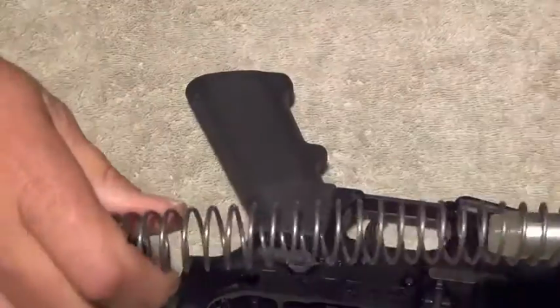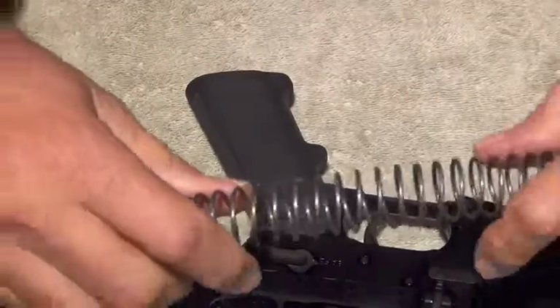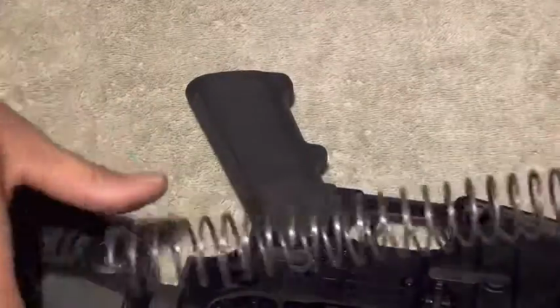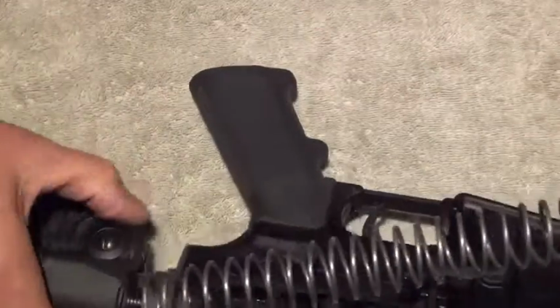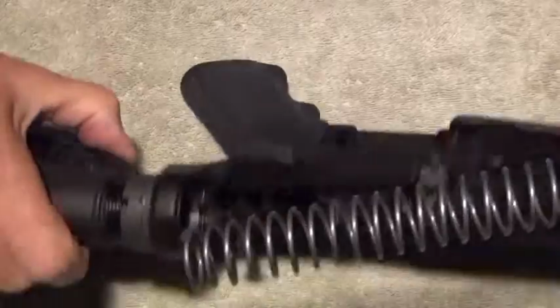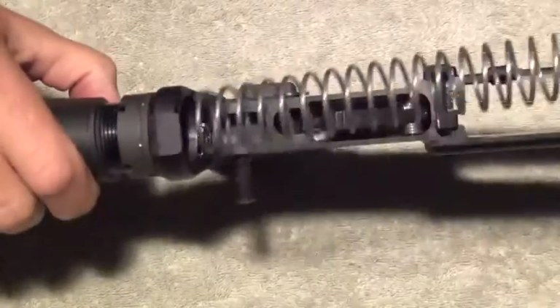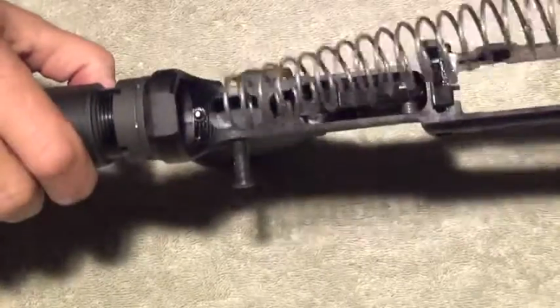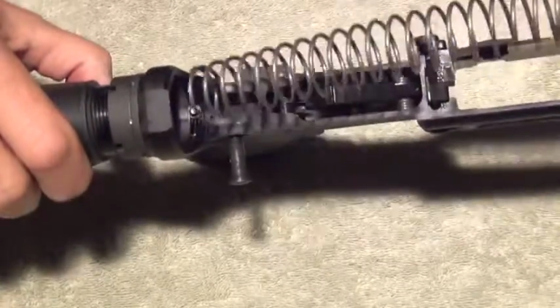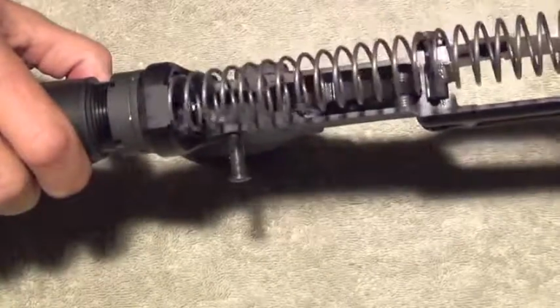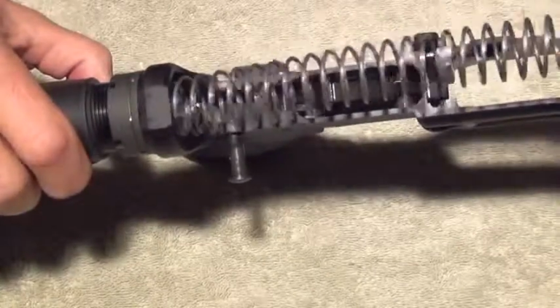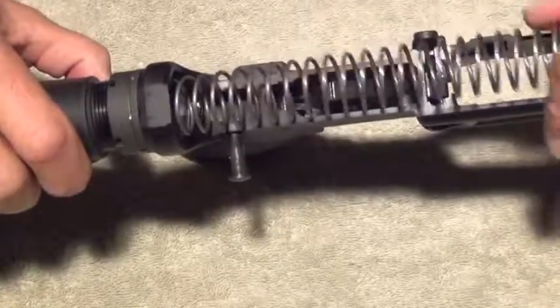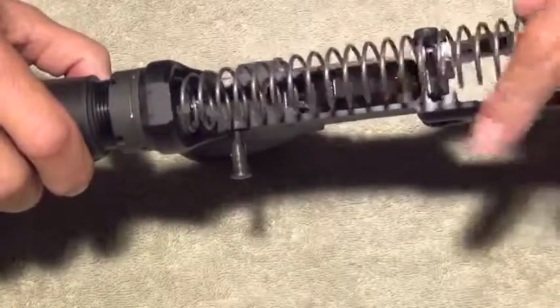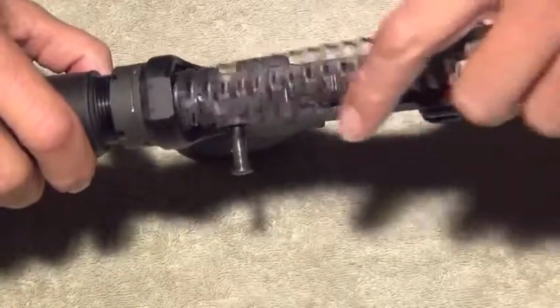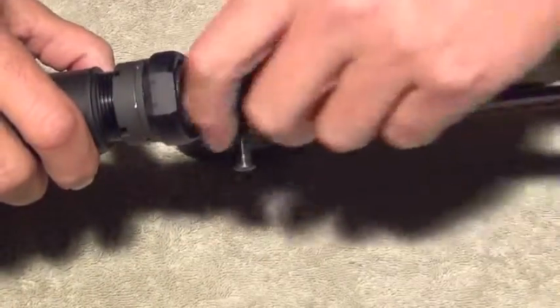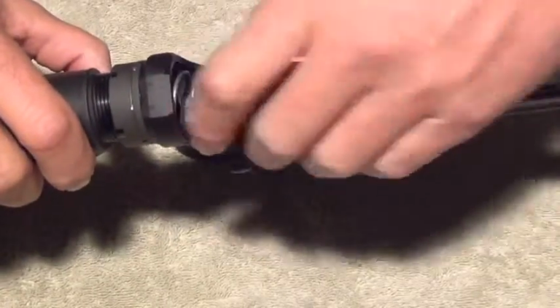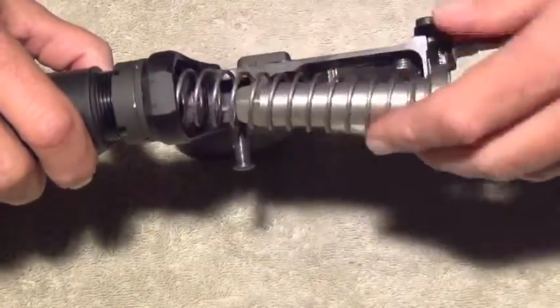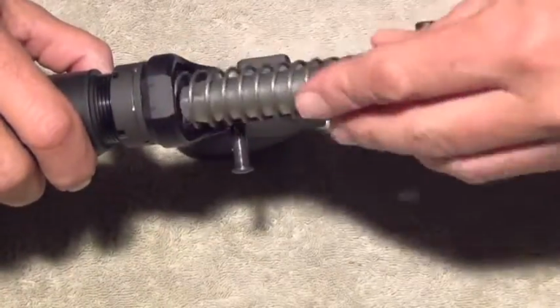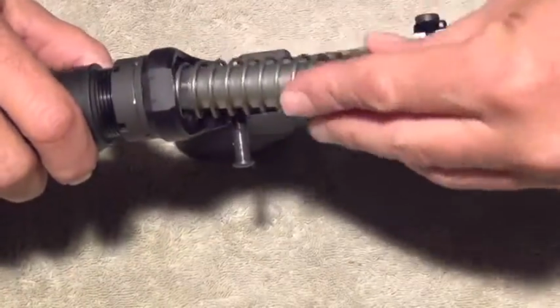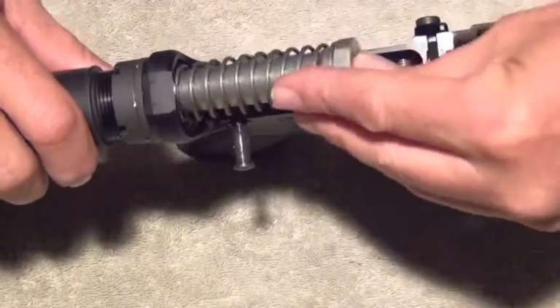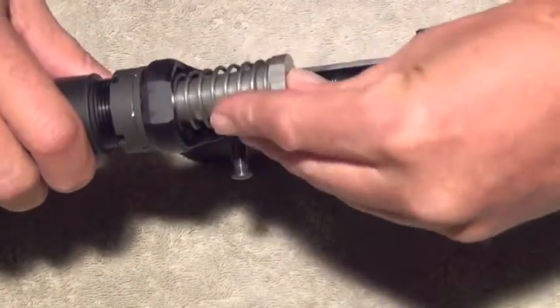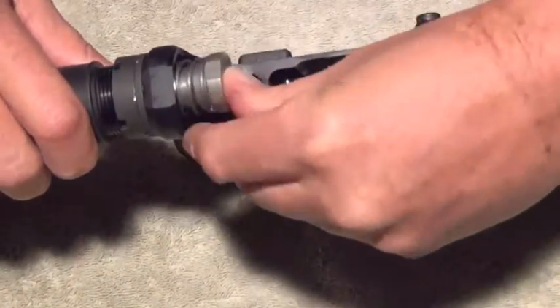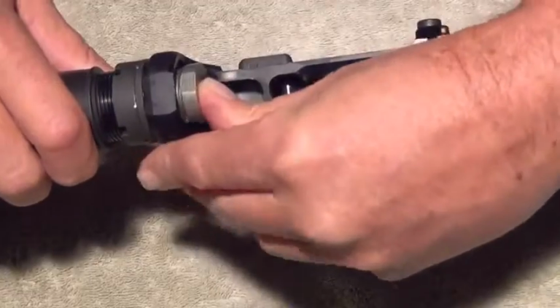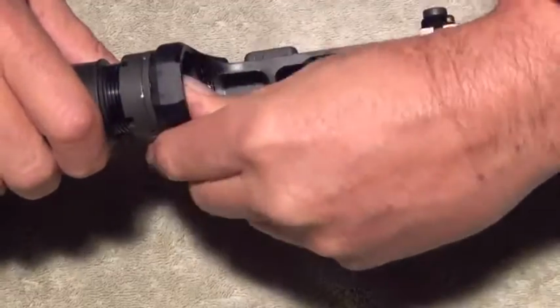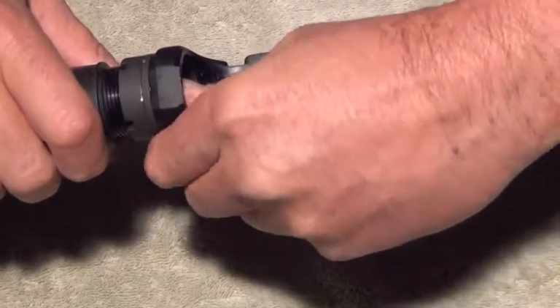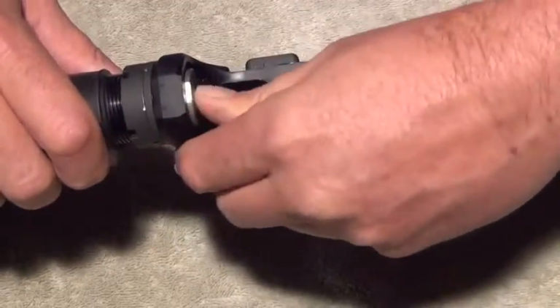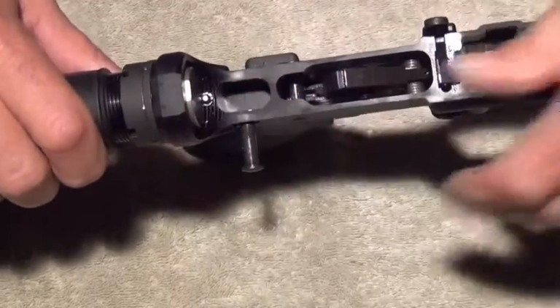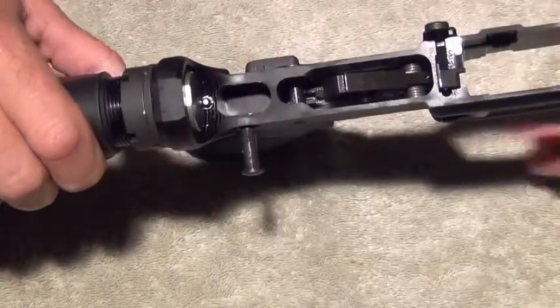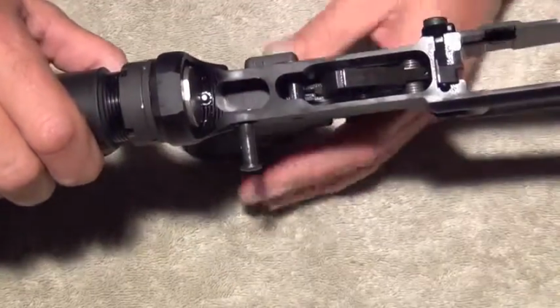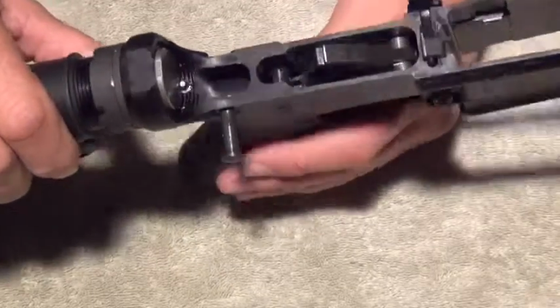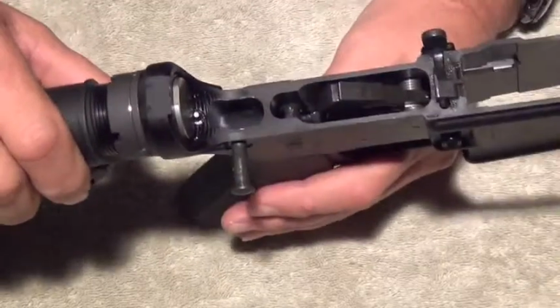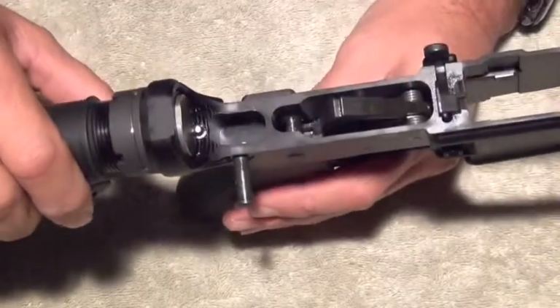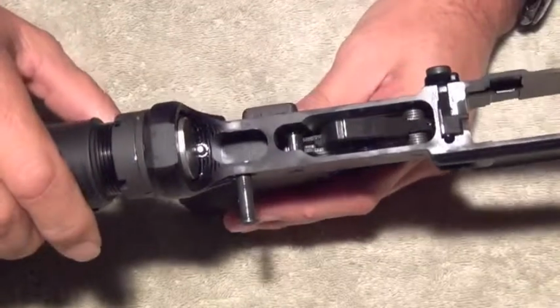To reassemble the buffer tube, simply slide the spring into the buffer tube, push it all the way in, and it will click and lock back in place.